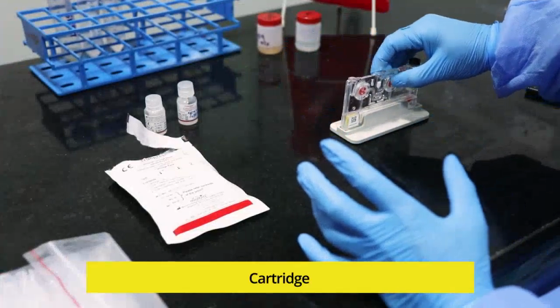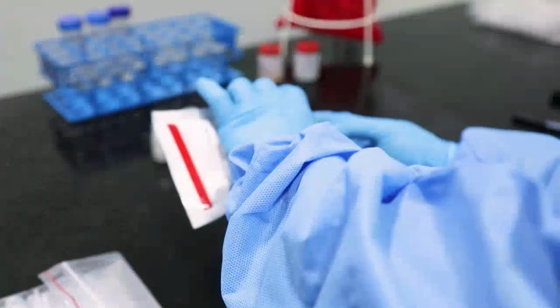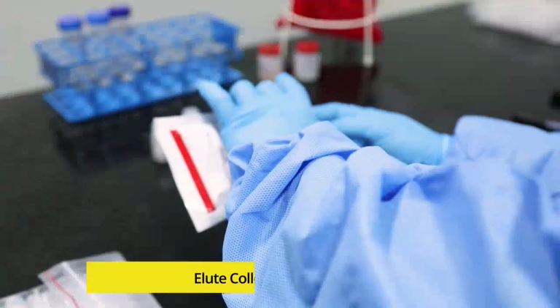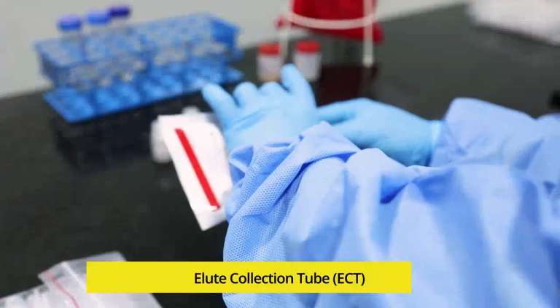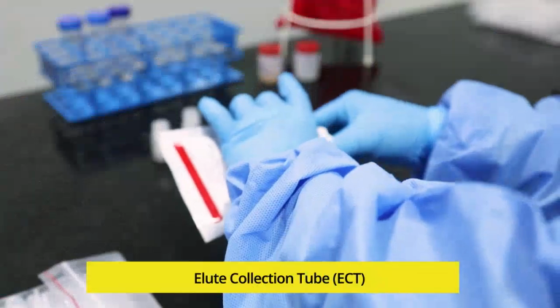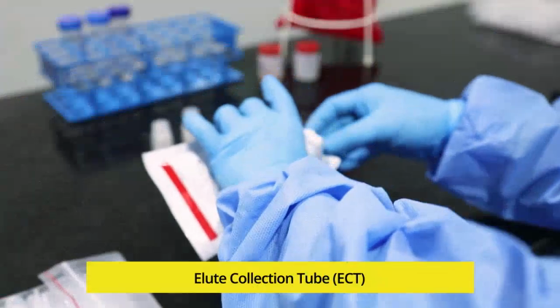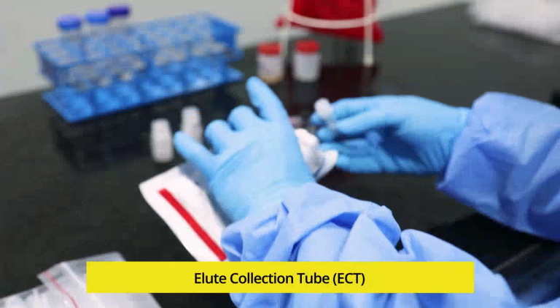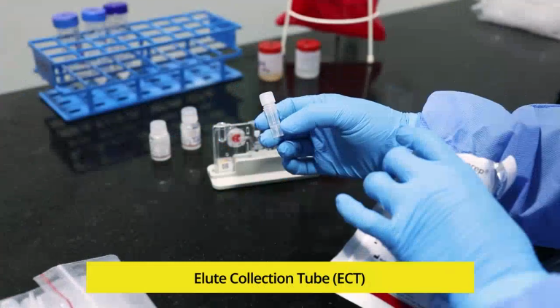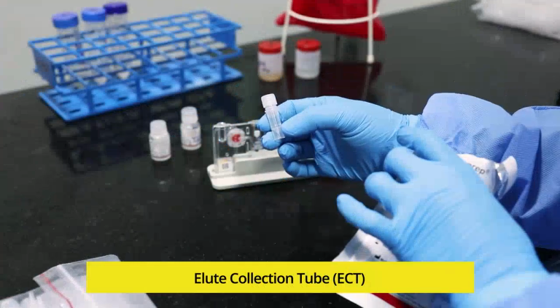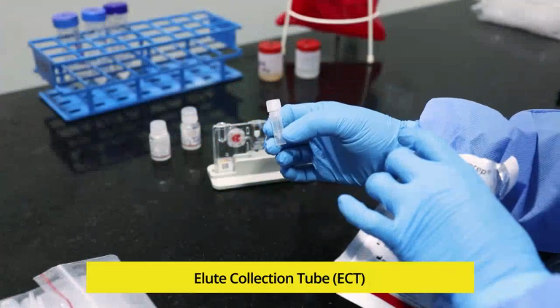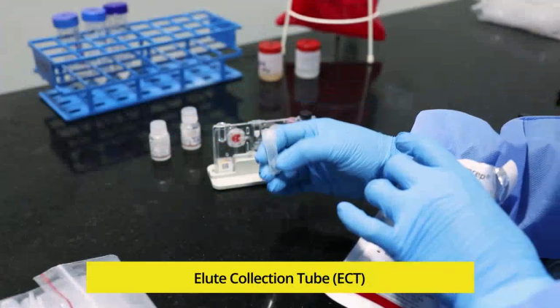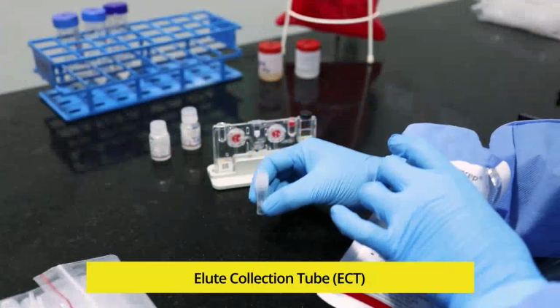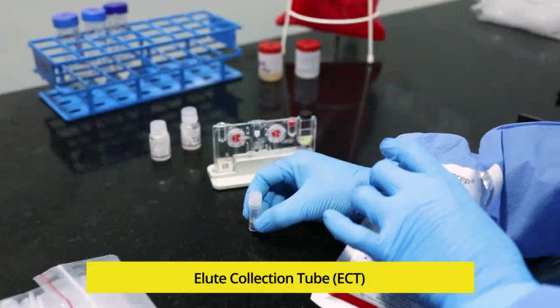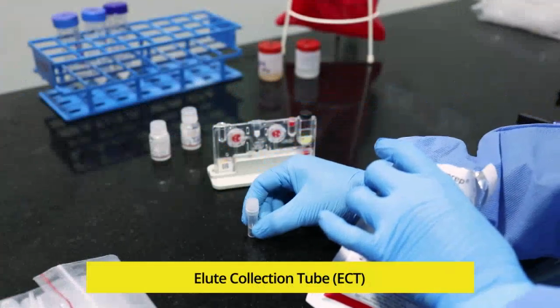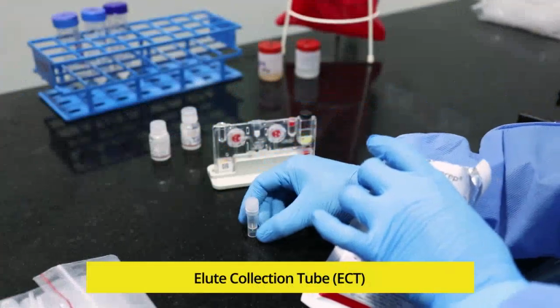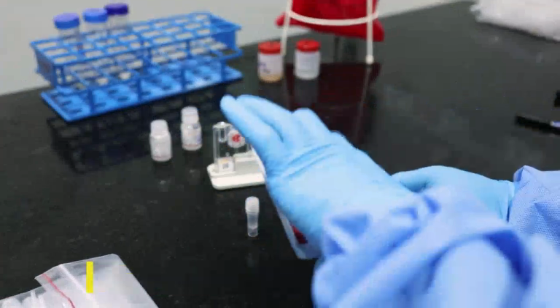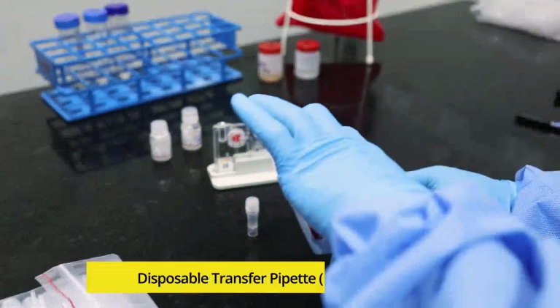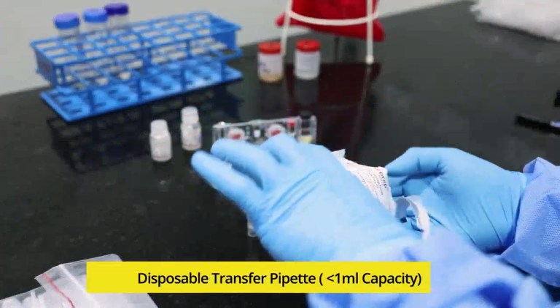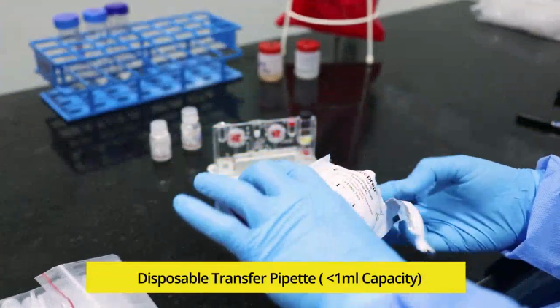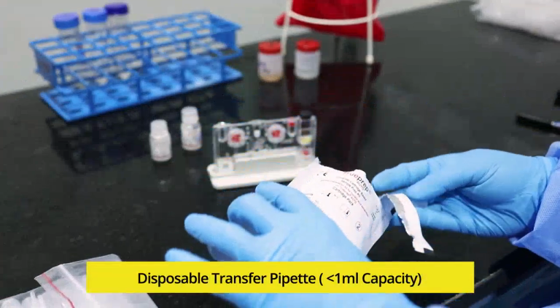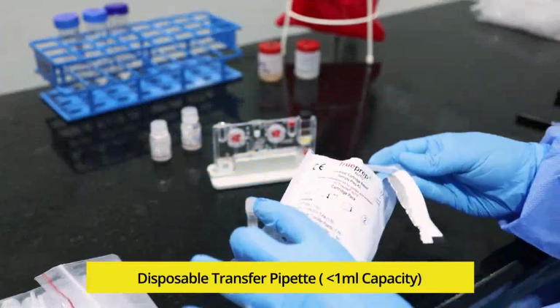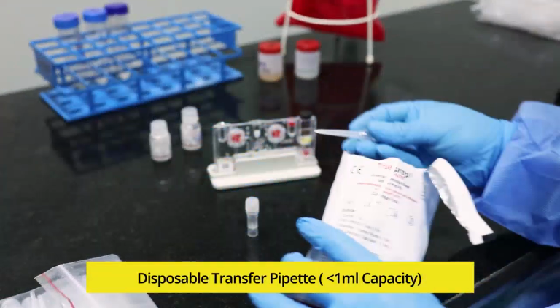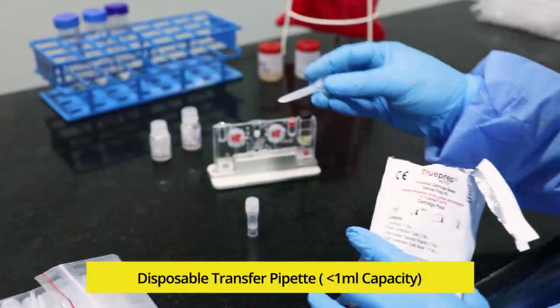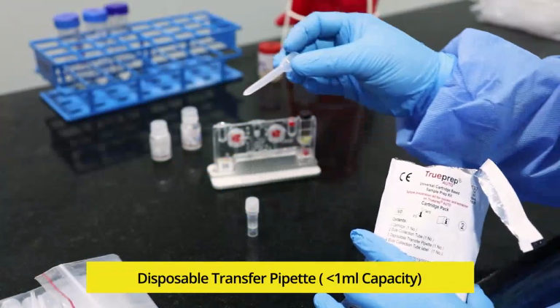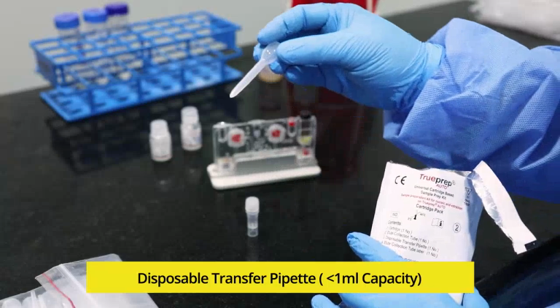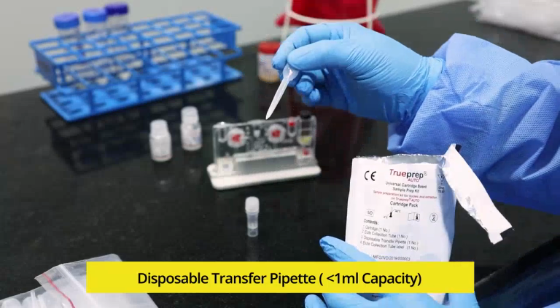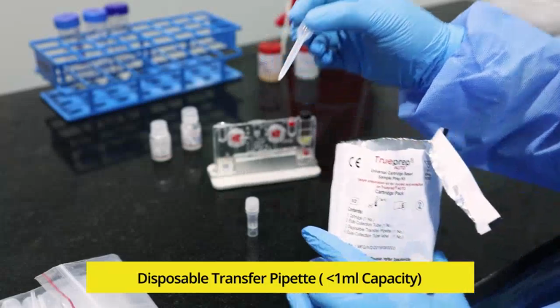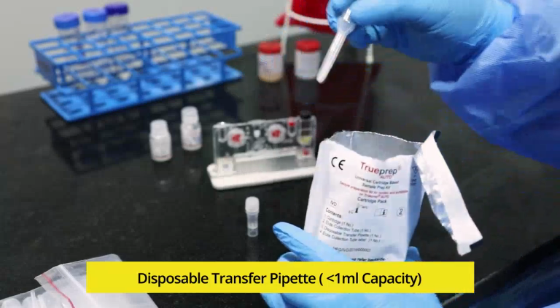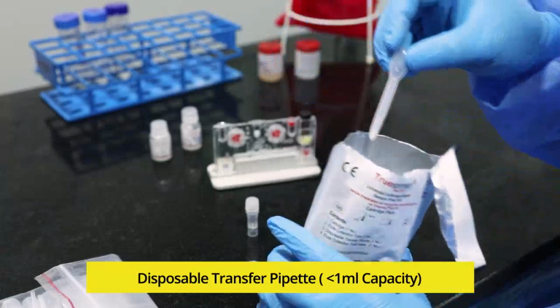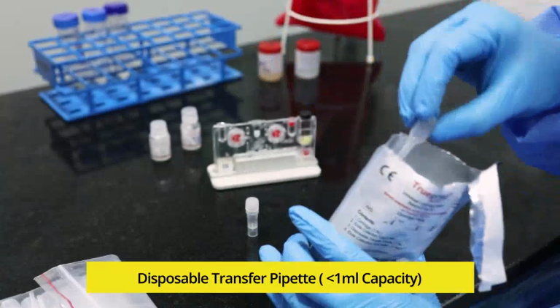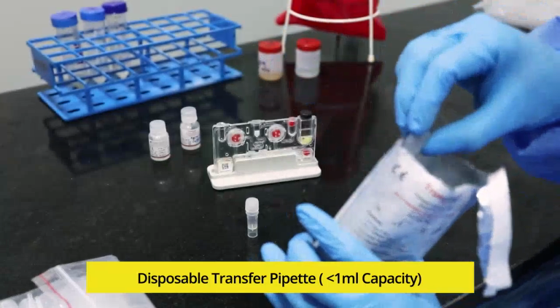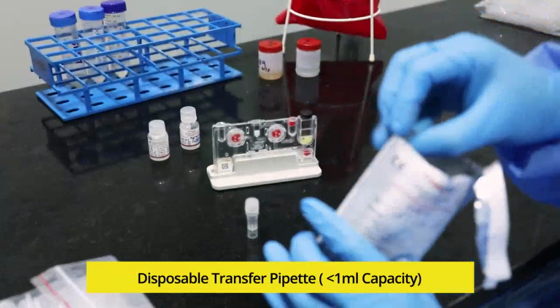Take out the elute collection tube and keep it aside for later use. Check if the transfer pipette is provided in the pouch, and keep it inside the pouch itself.